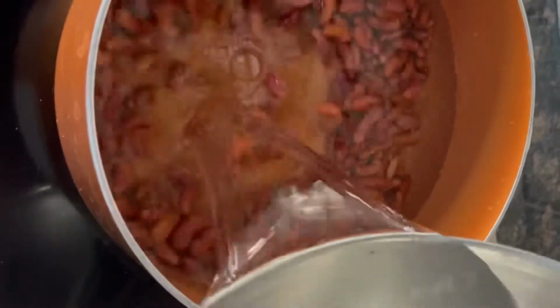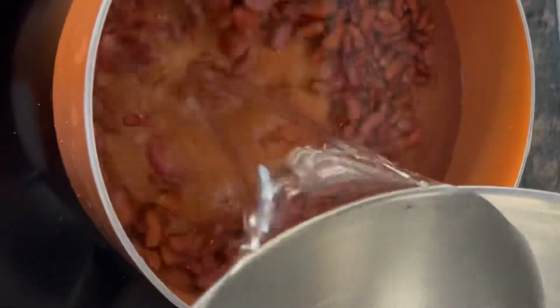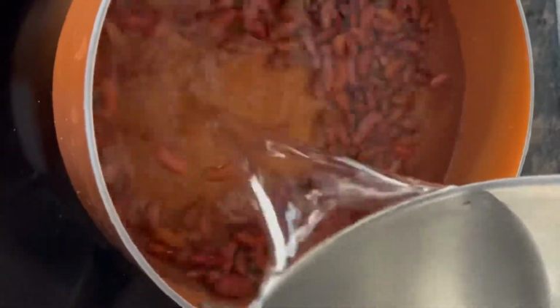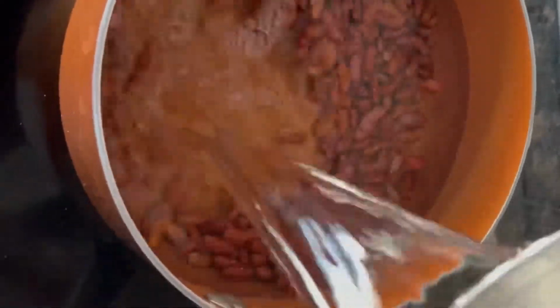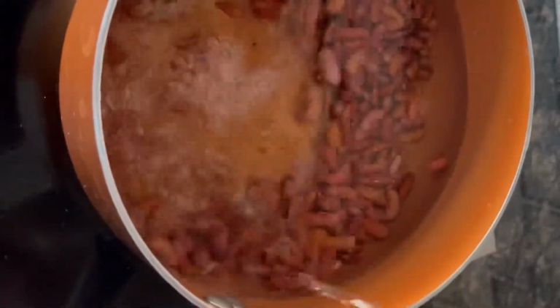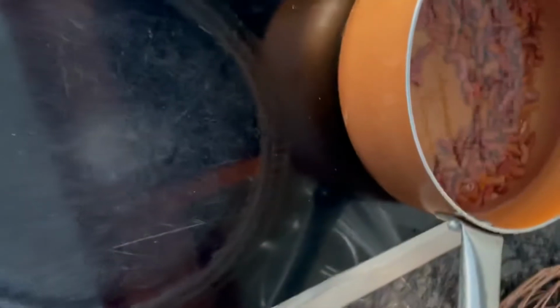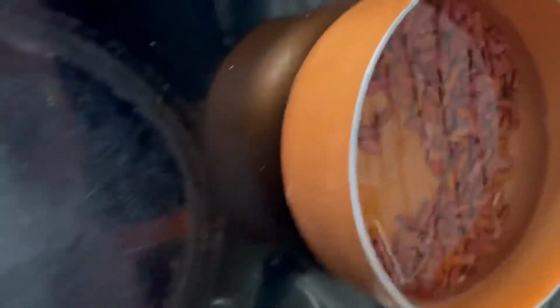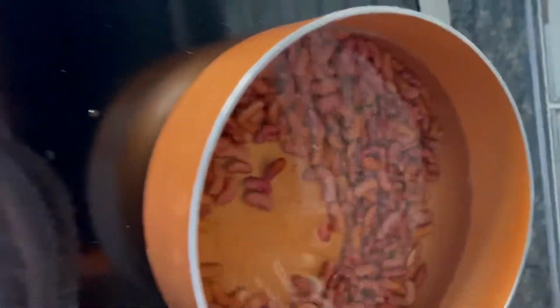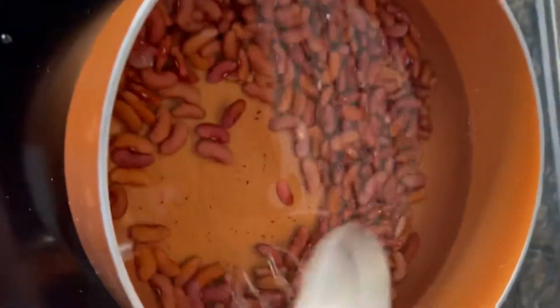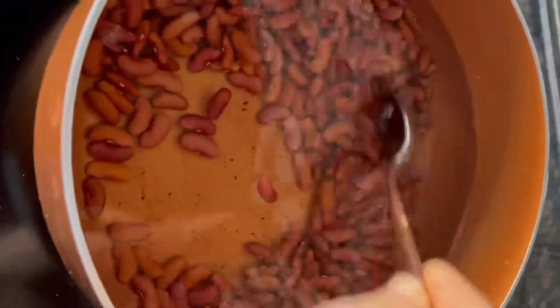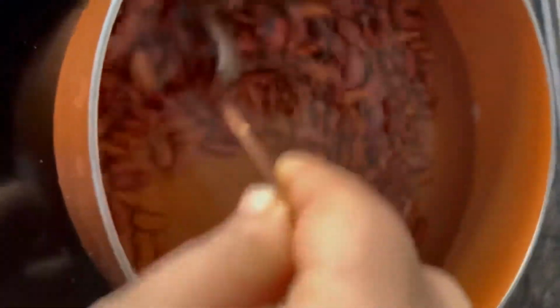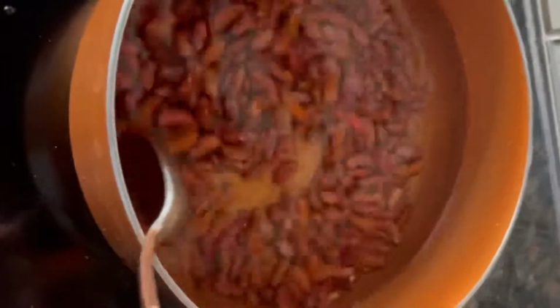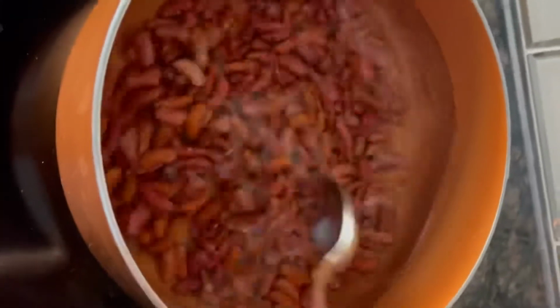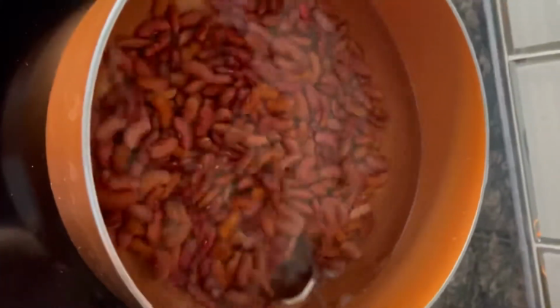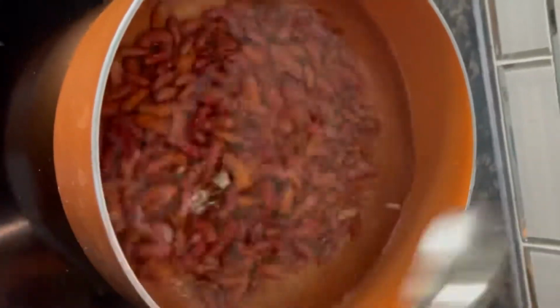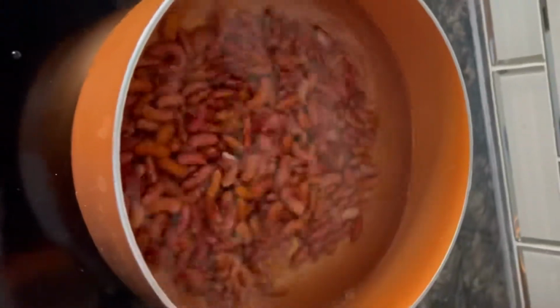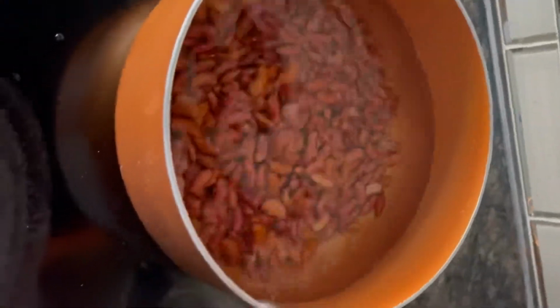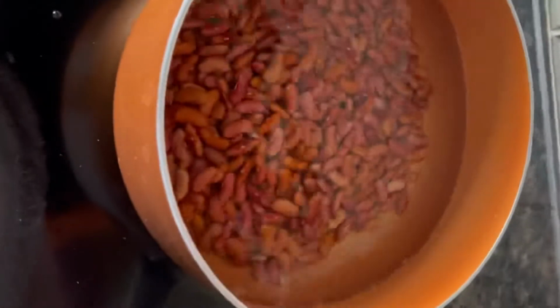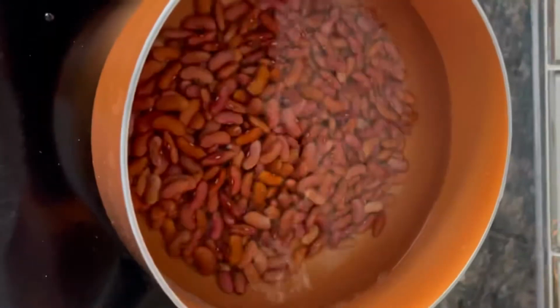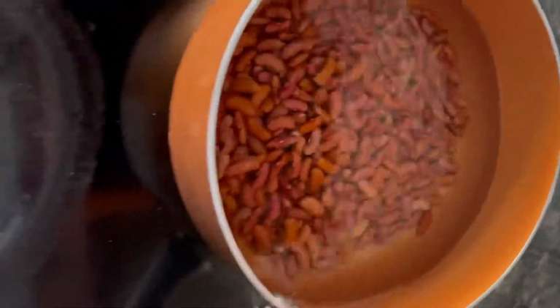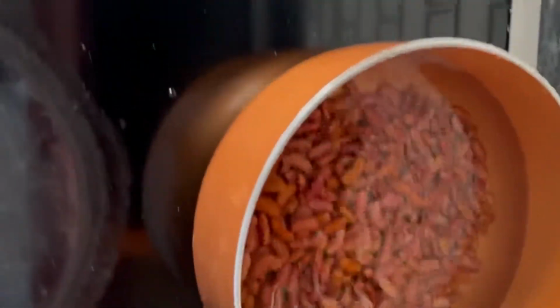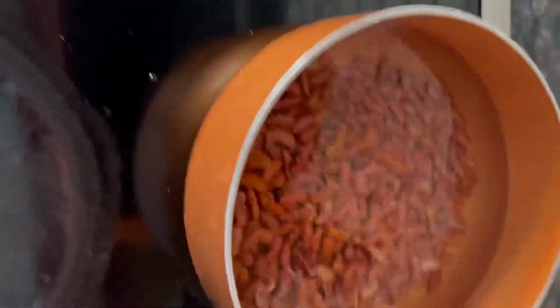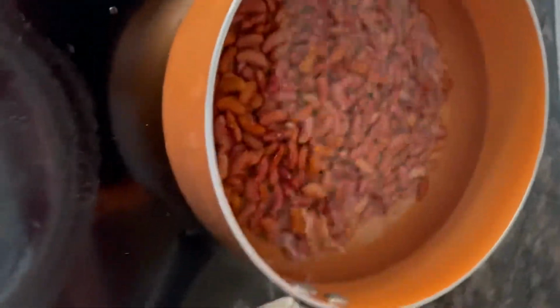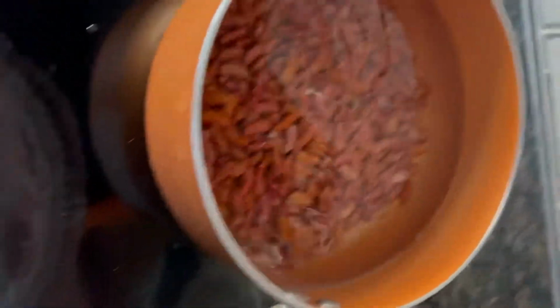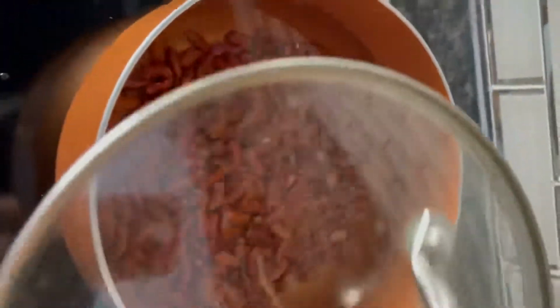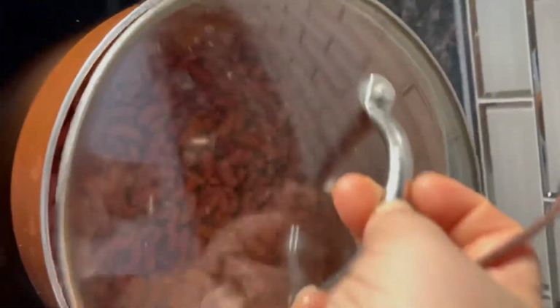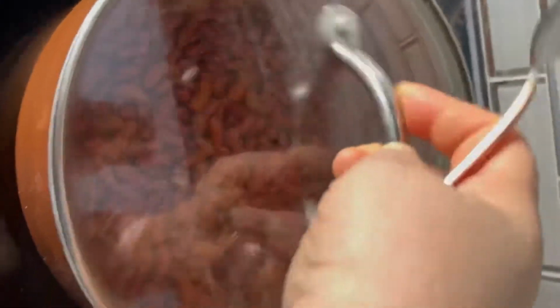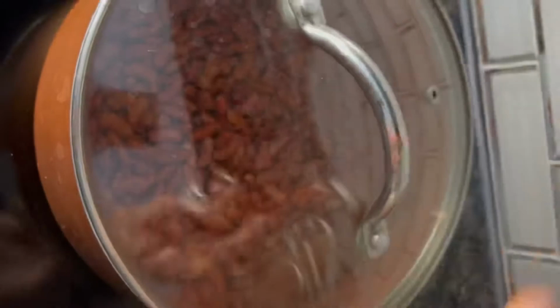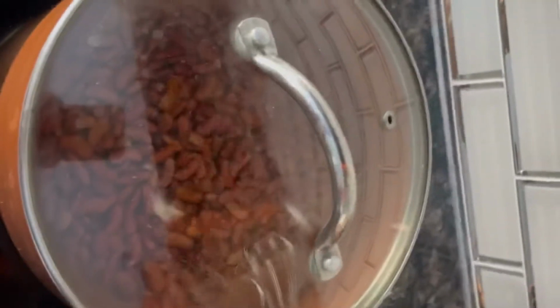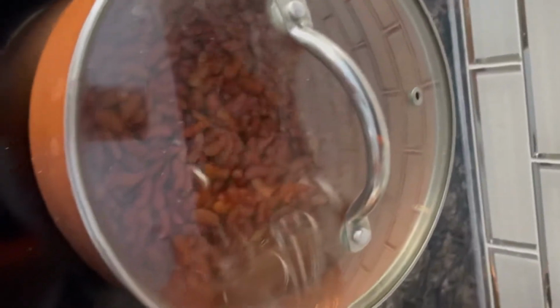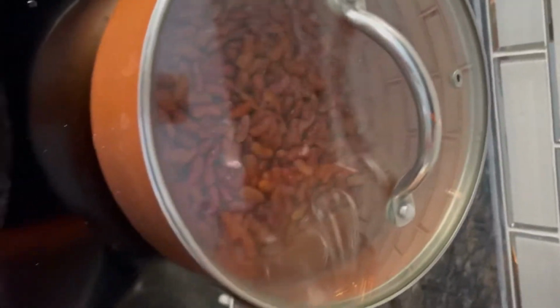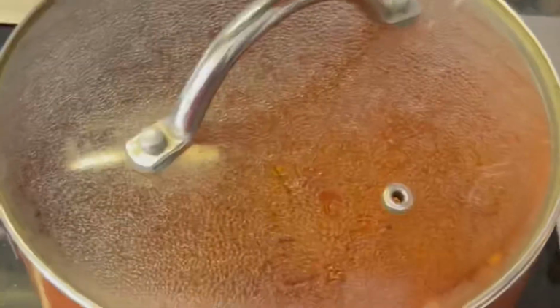Let's first start off with two cups of dry red kidney beans and submerge your beans in about six to eight cups of water. You're gonna want to cover and soak for a minimum of eight hours or overnight.